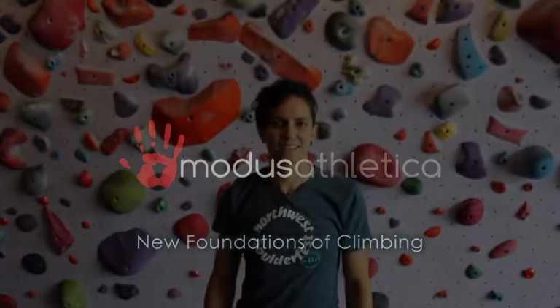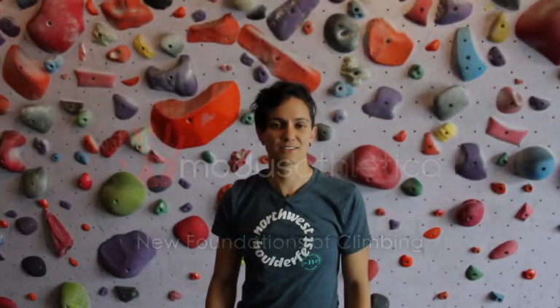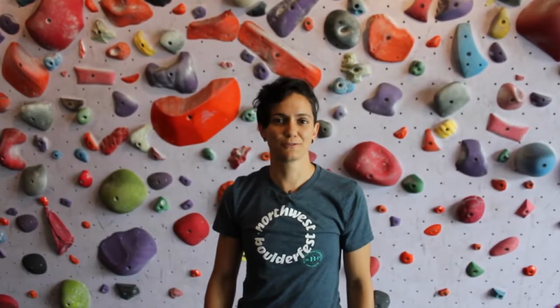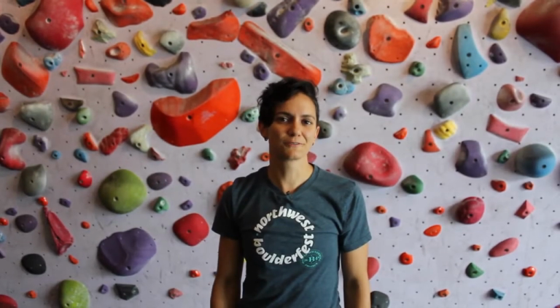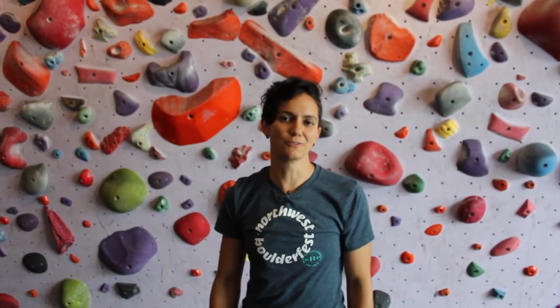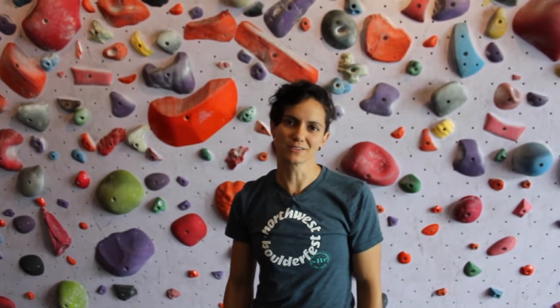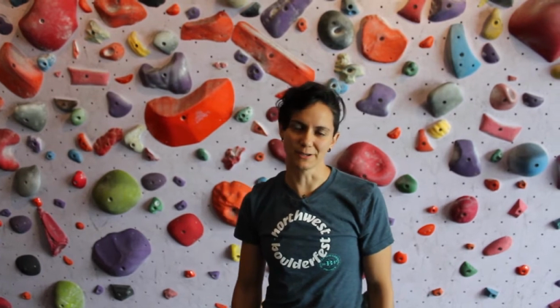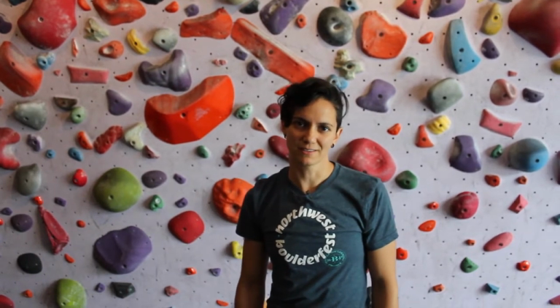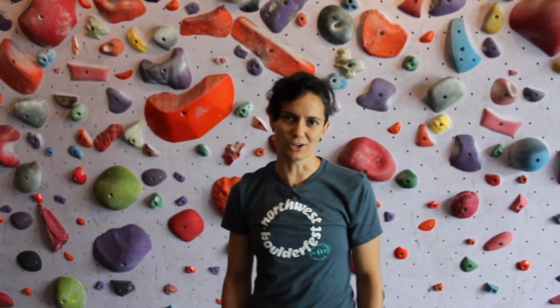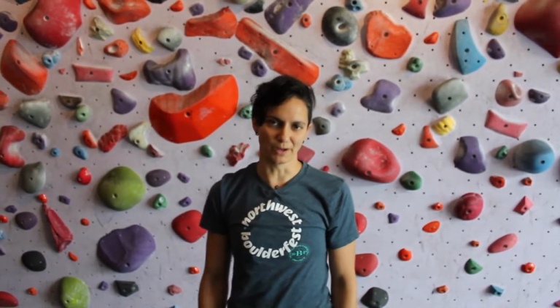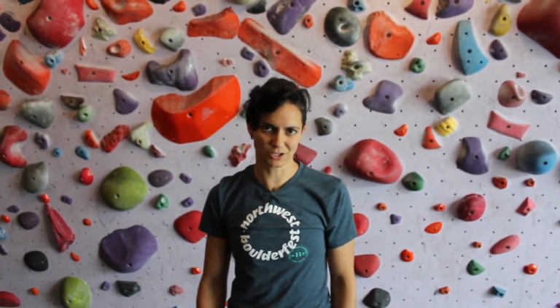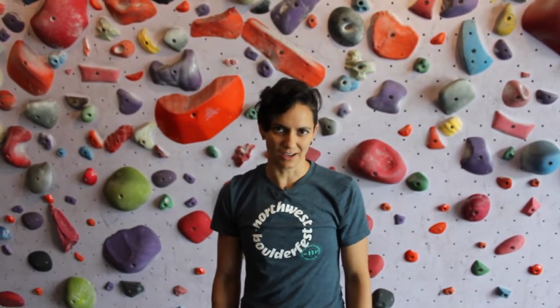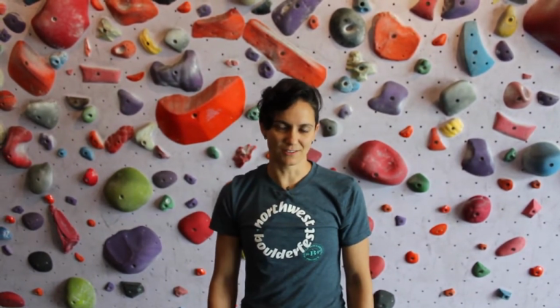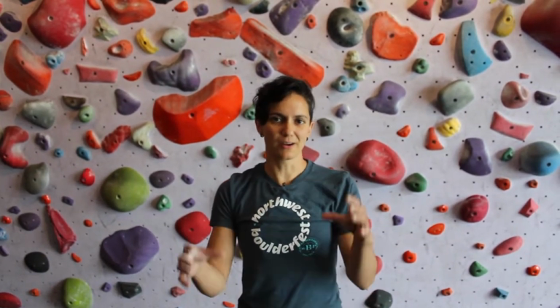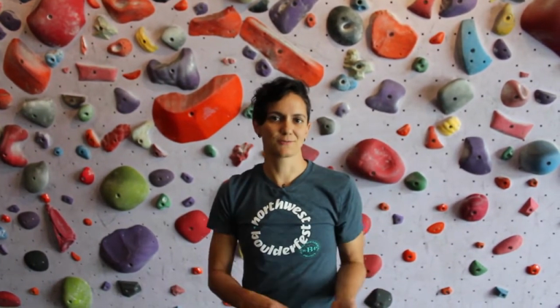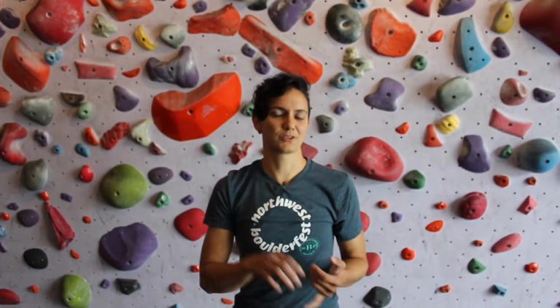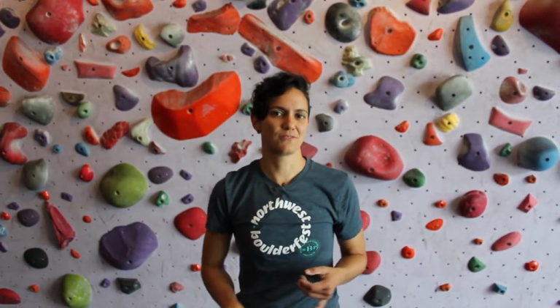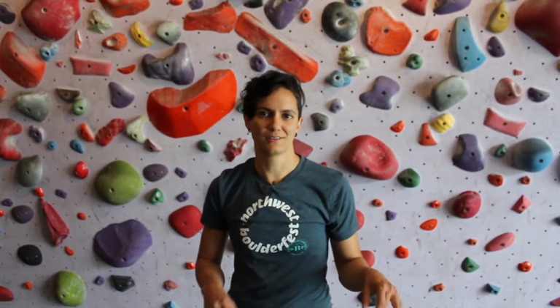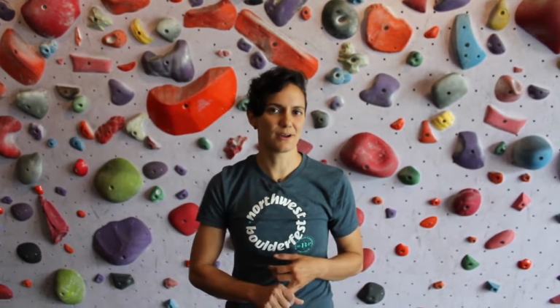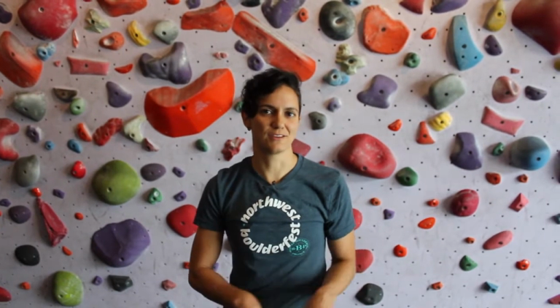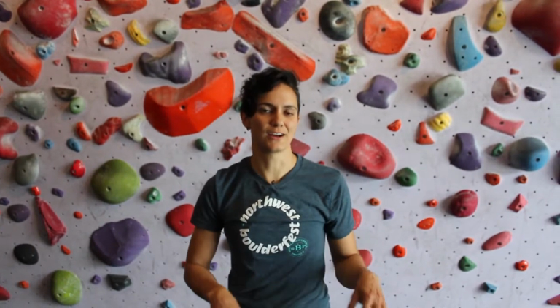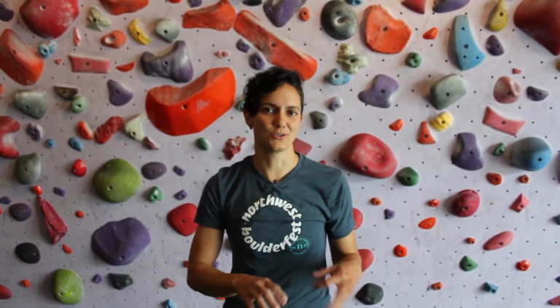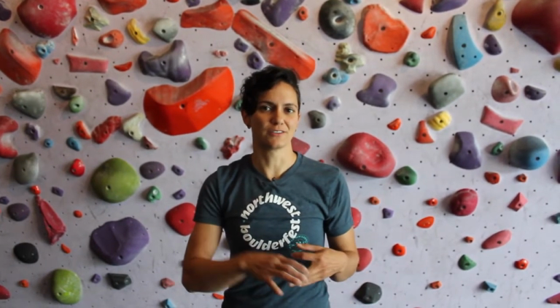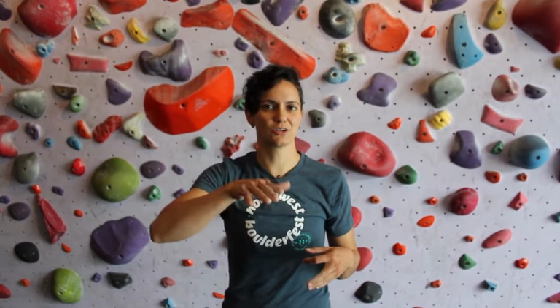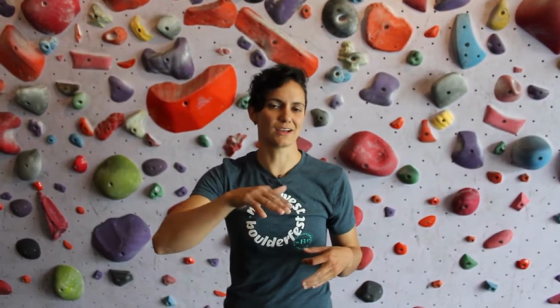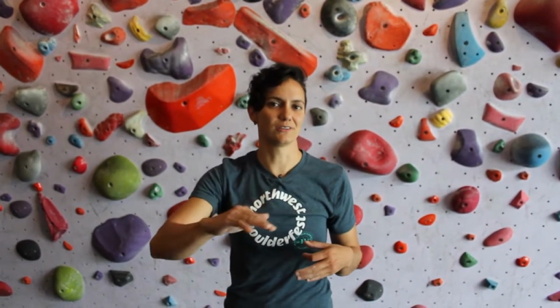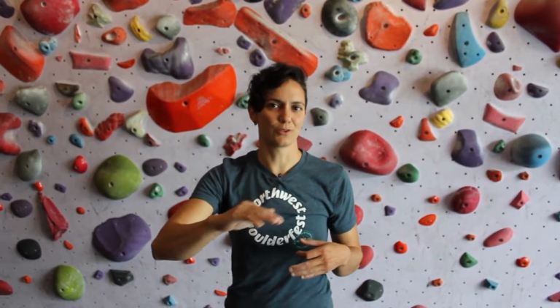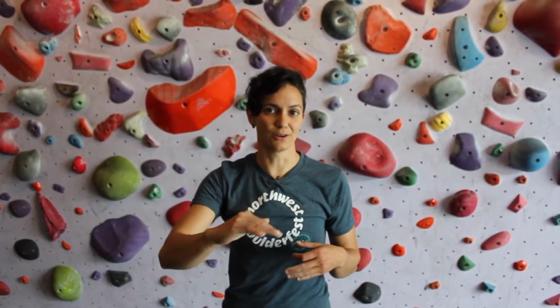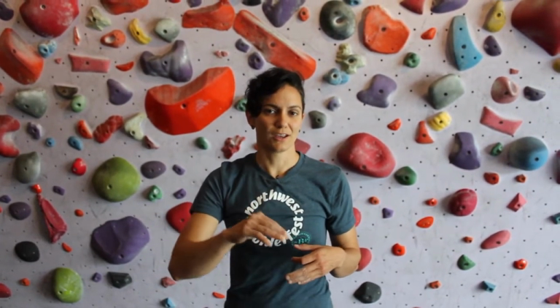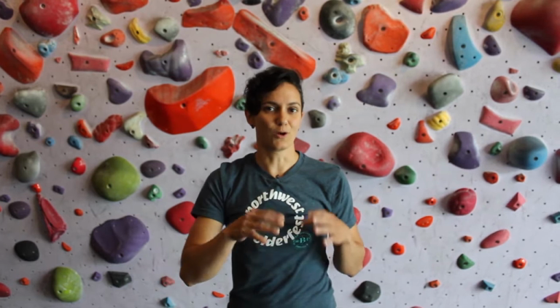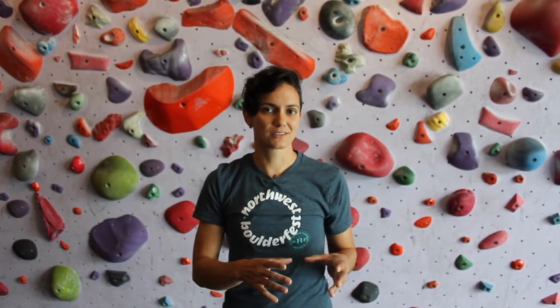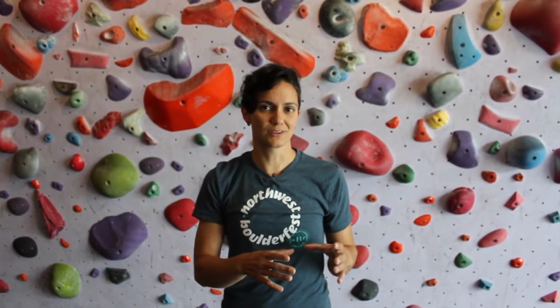This is video four for the new Fundamentals of Climbing series. This technique is called Bug Squishers, pairing it with precision feet and quiet feet. We're now going to do the shimmy action with our toe.